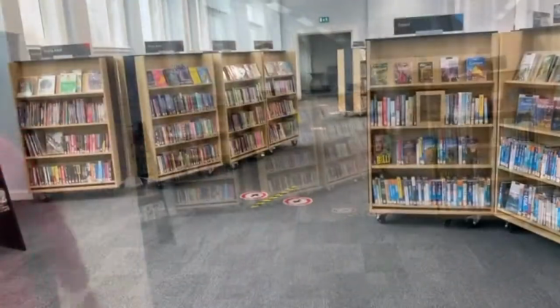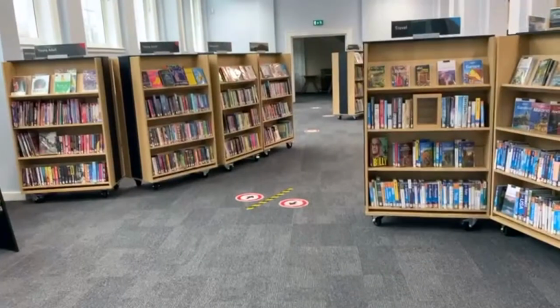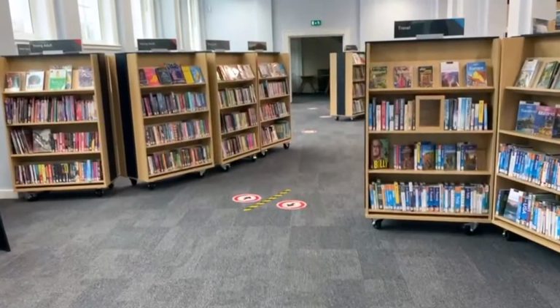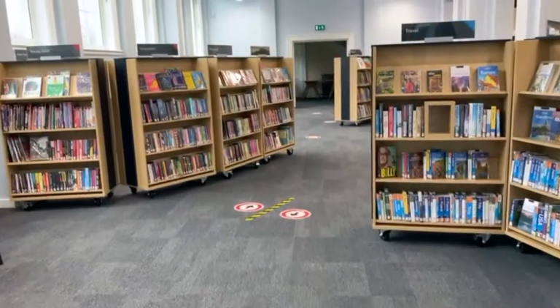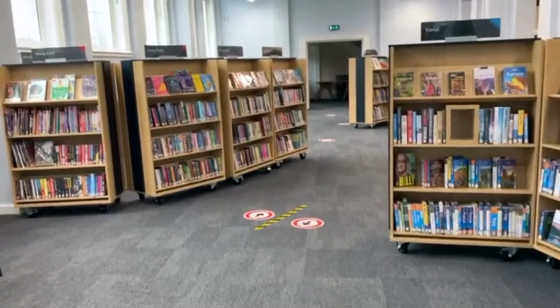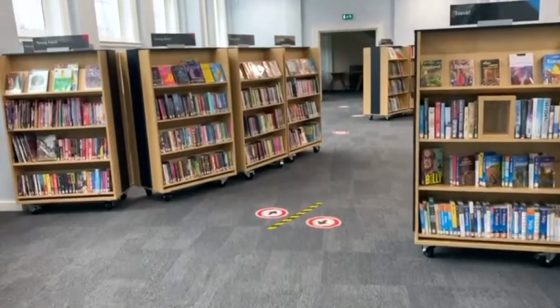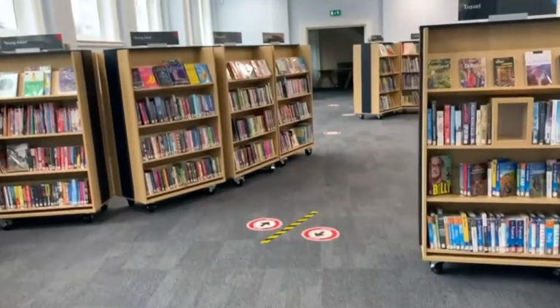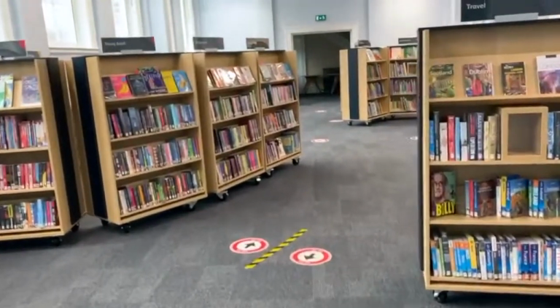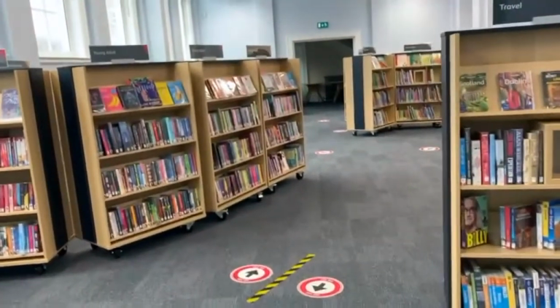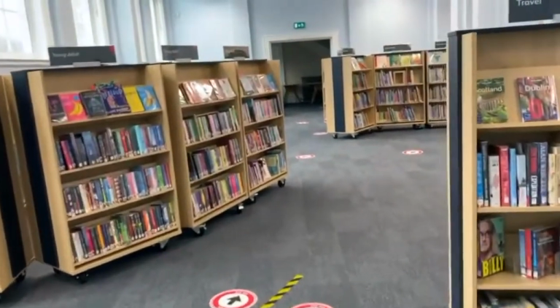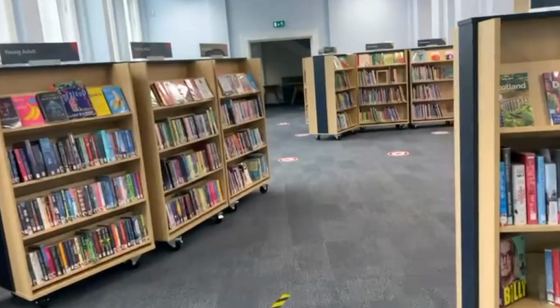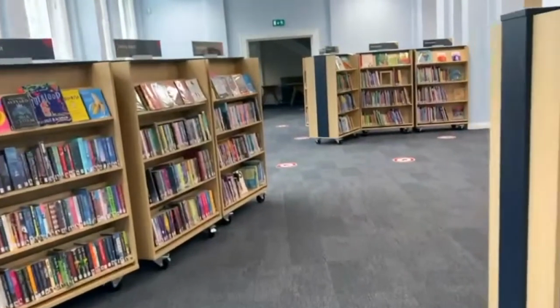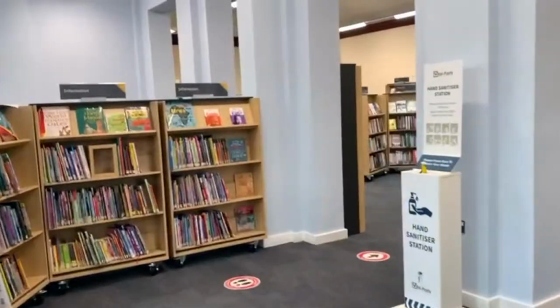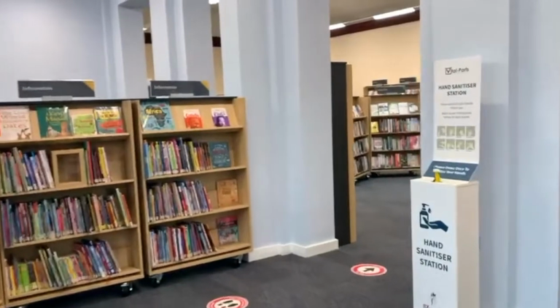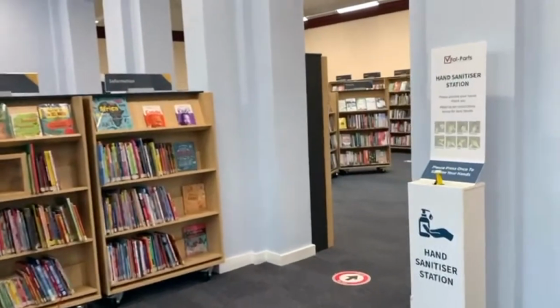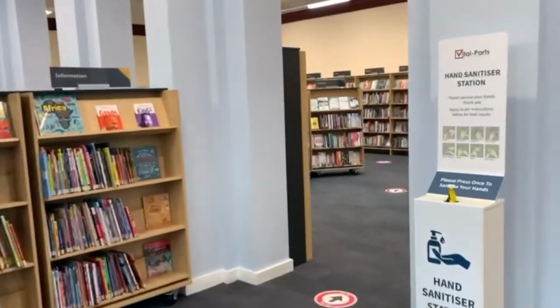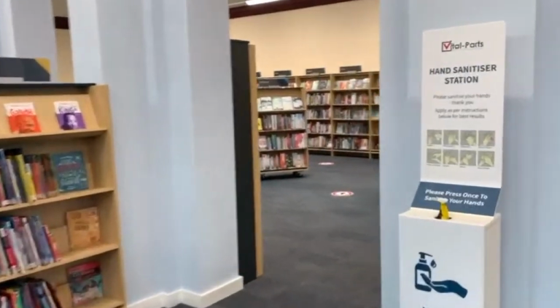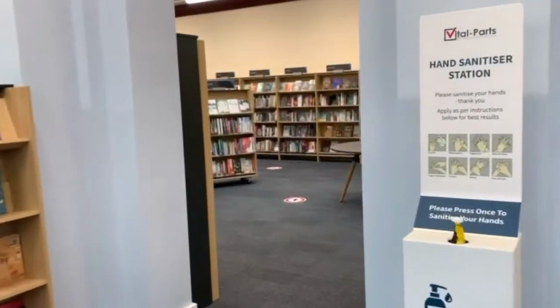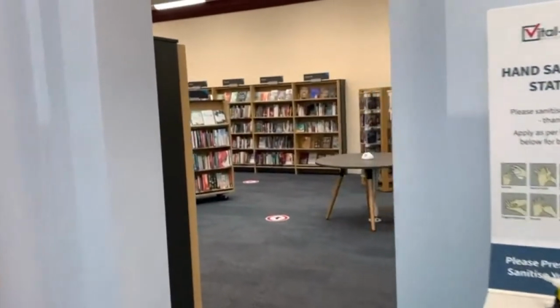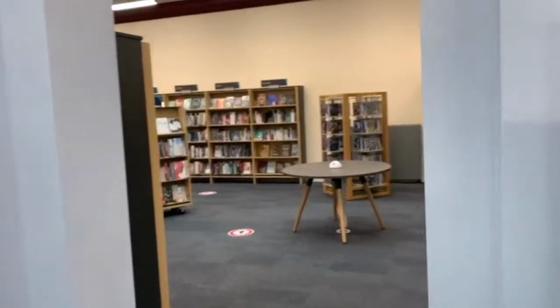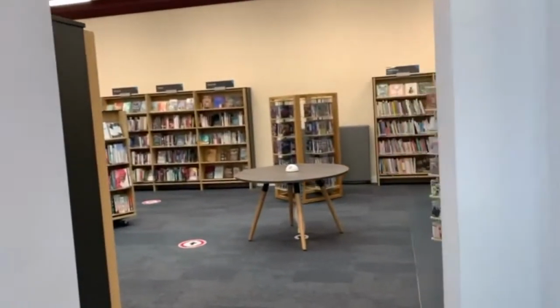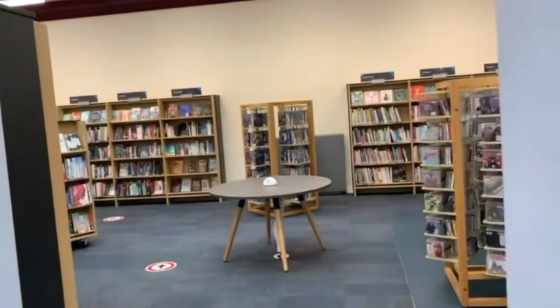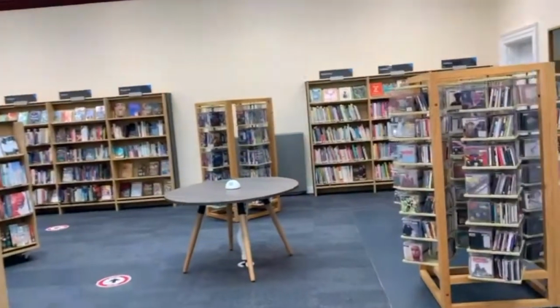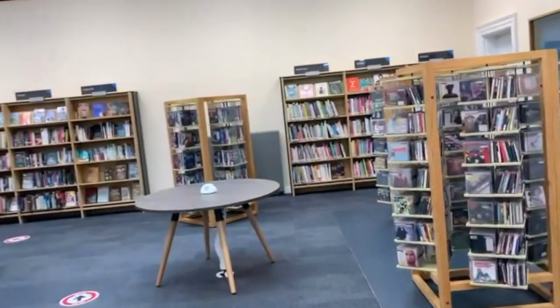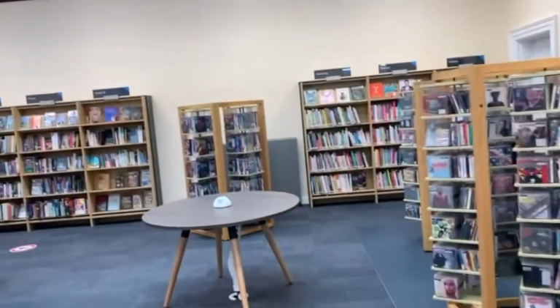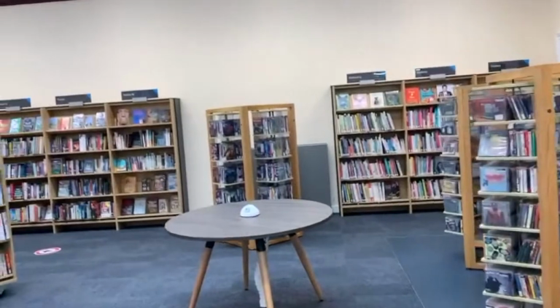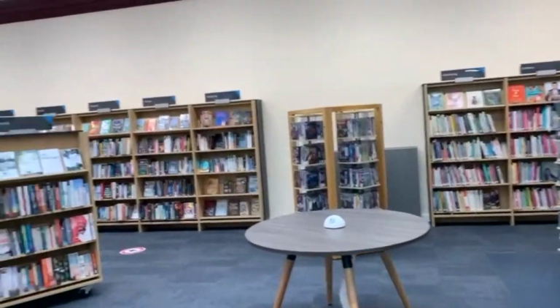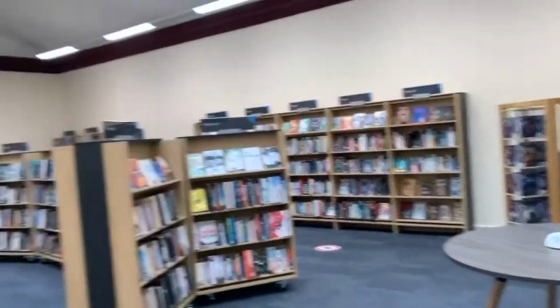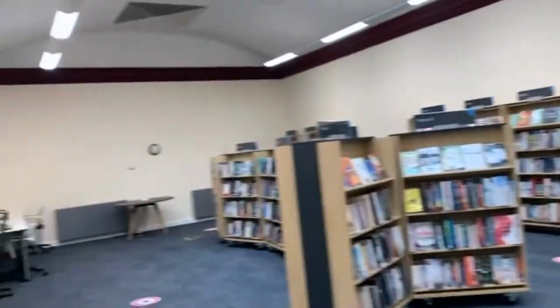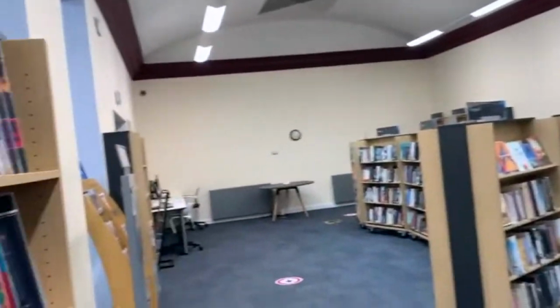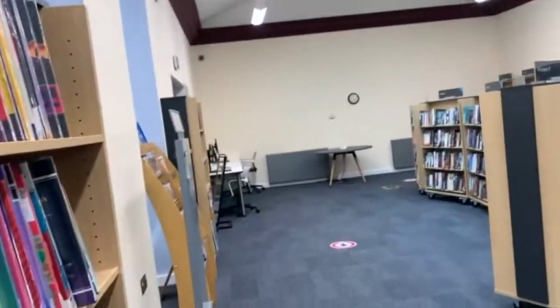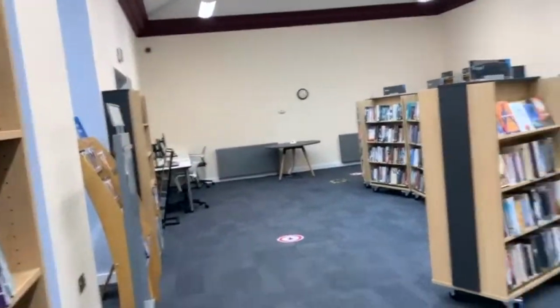Hi, I'm Aisha. Let's take you through to the children's library. For those of you who know the library already, this section used to be the children's section. But, as you can see, we've changed everything.